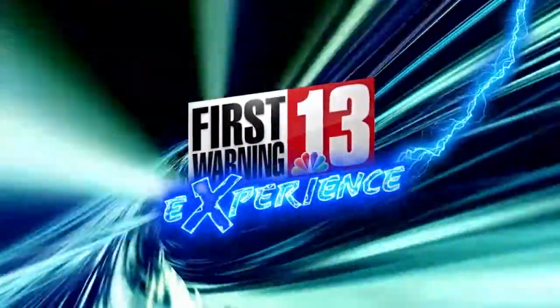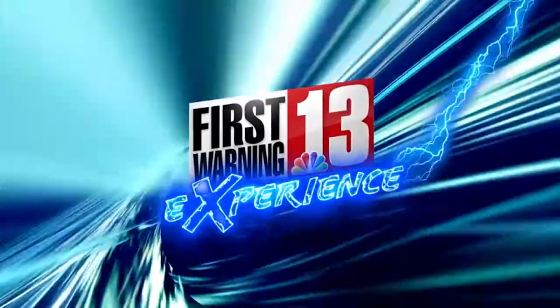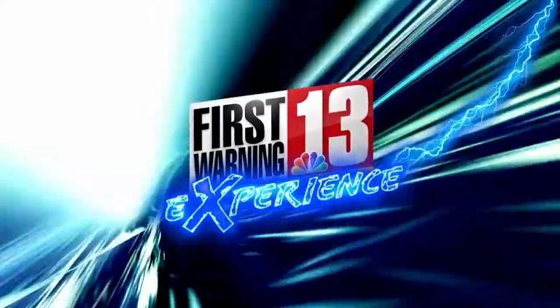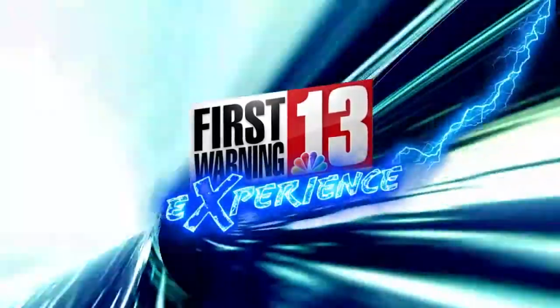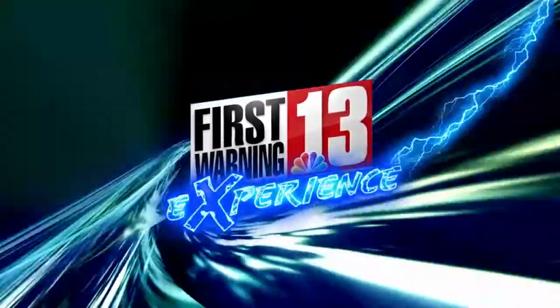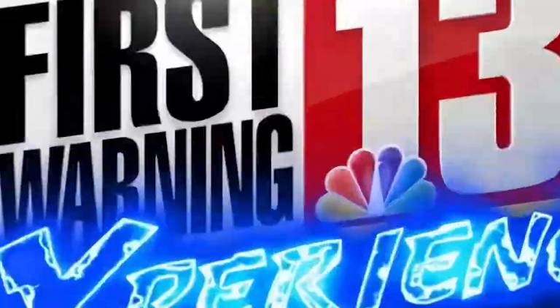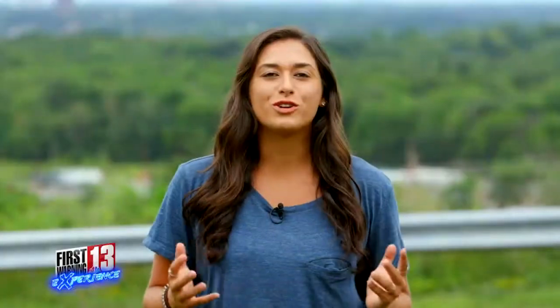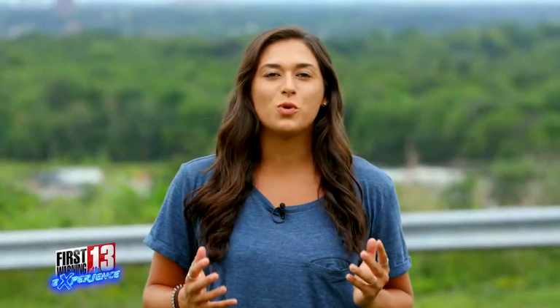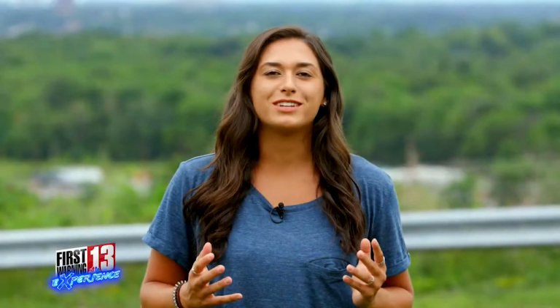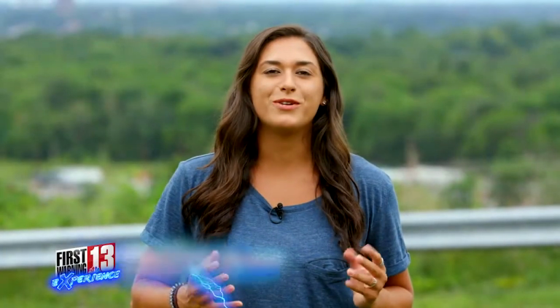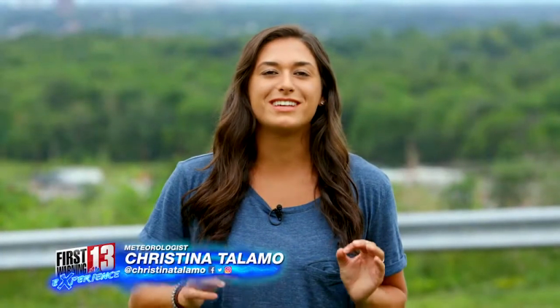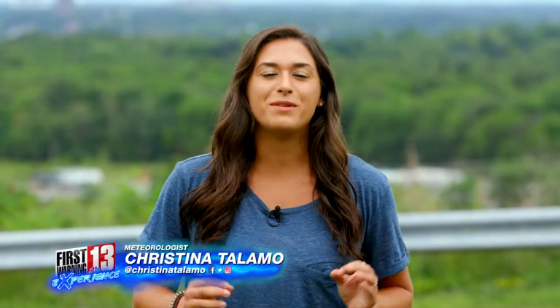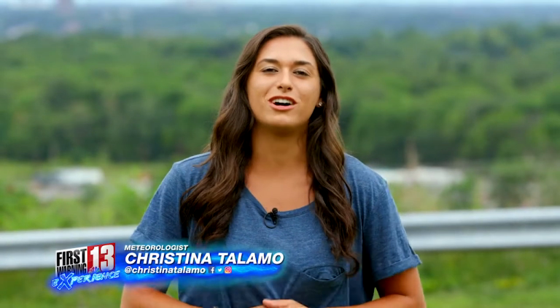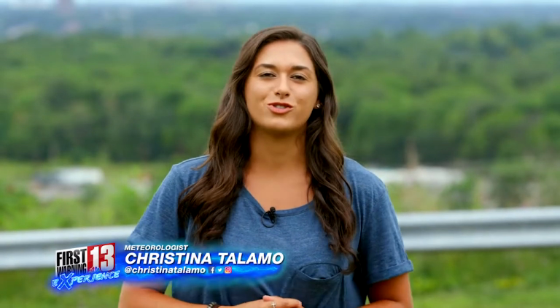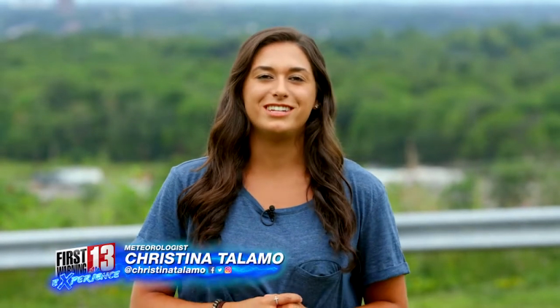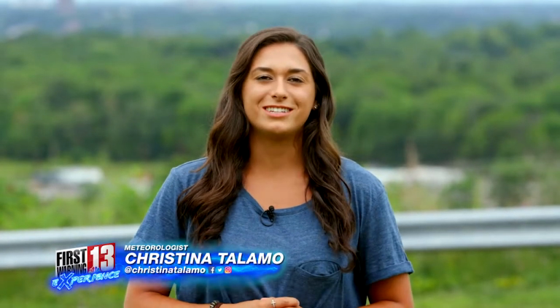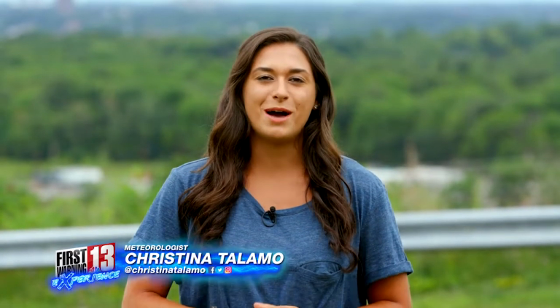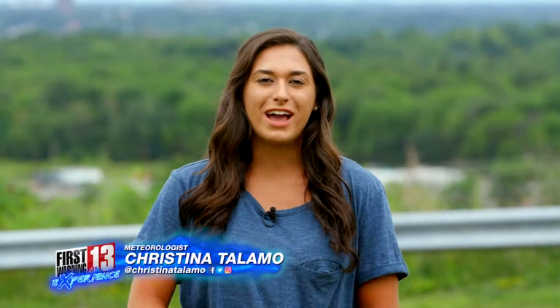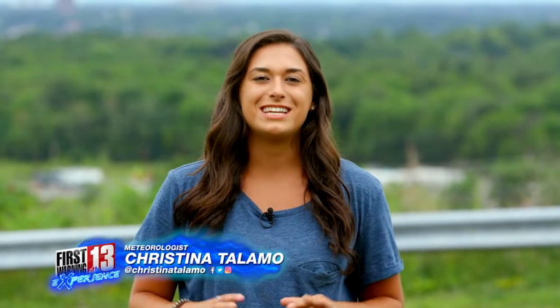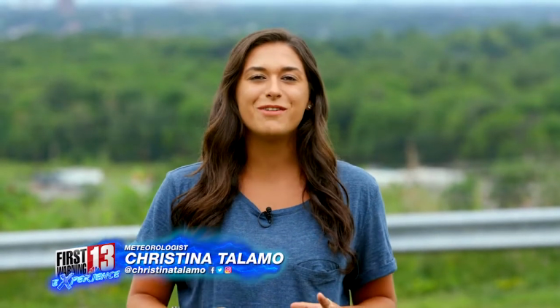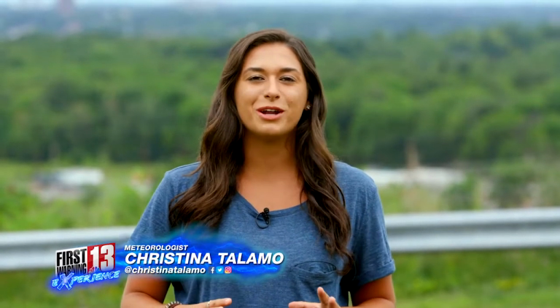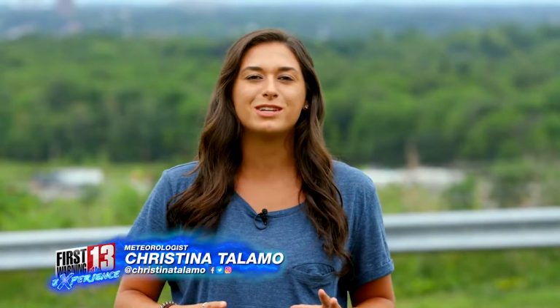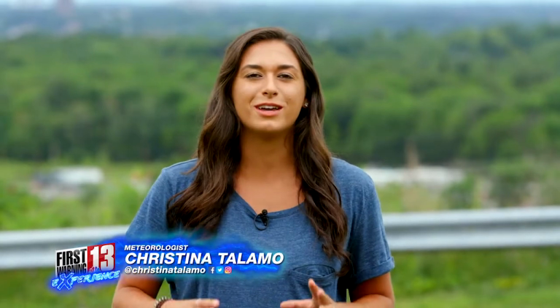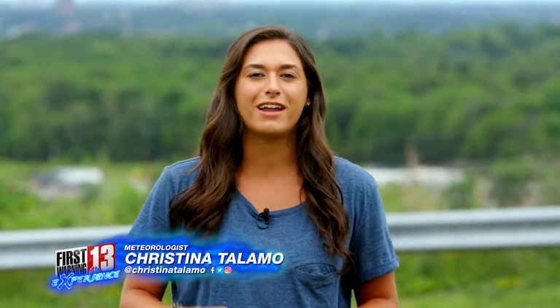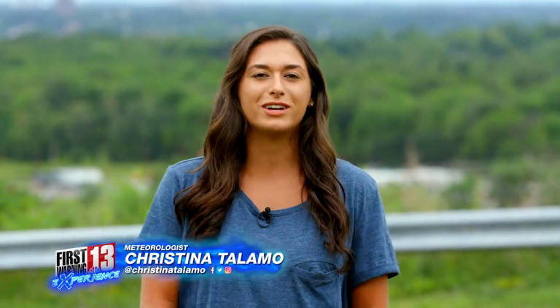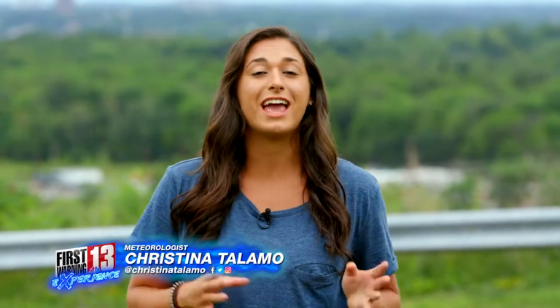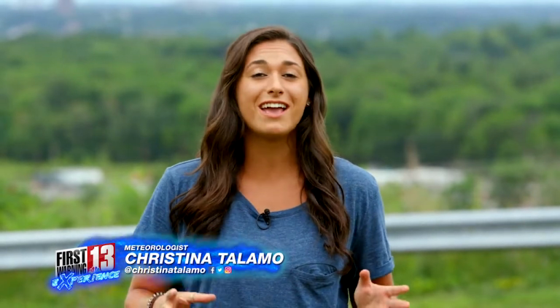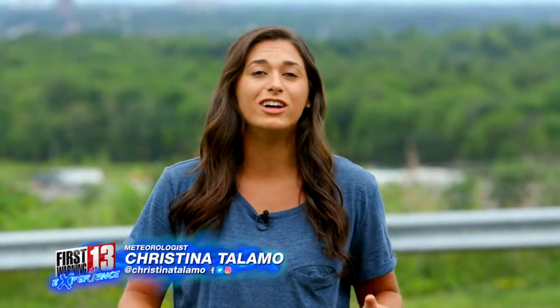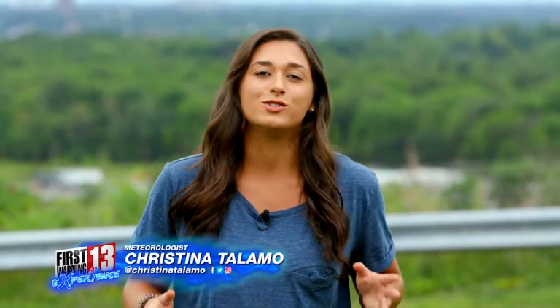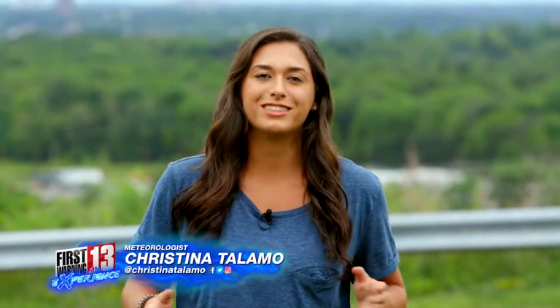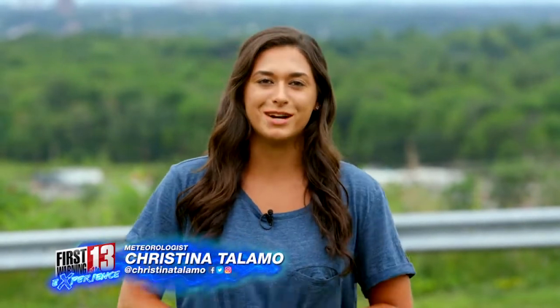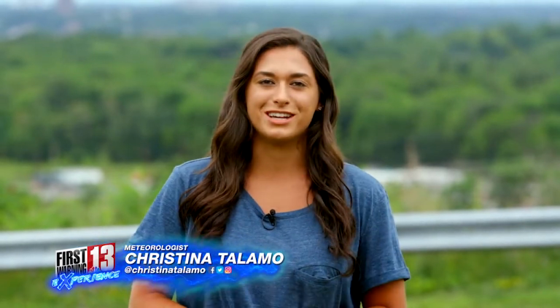Hey there, and welcome back to the First Warning Experience. I'm meteorologist Christina Talamo, and today we're going to be talking about how it can hail during the summertime.